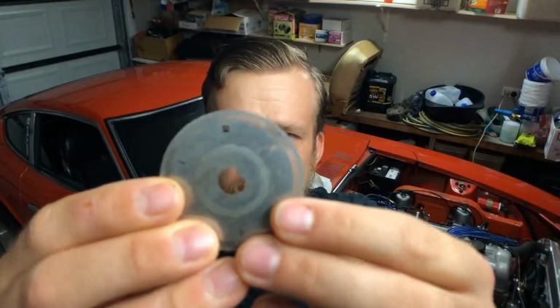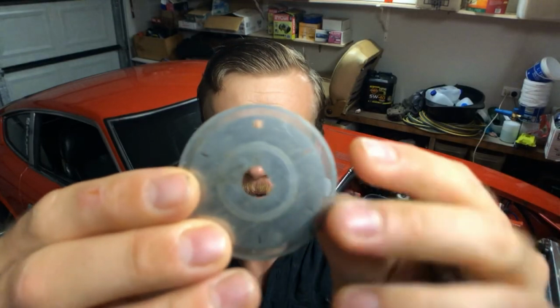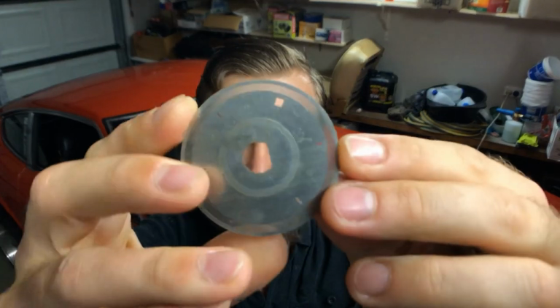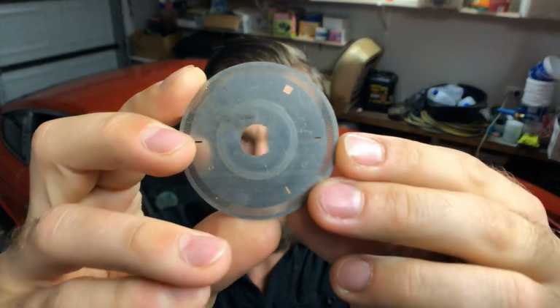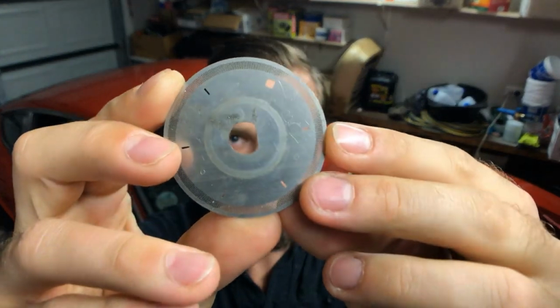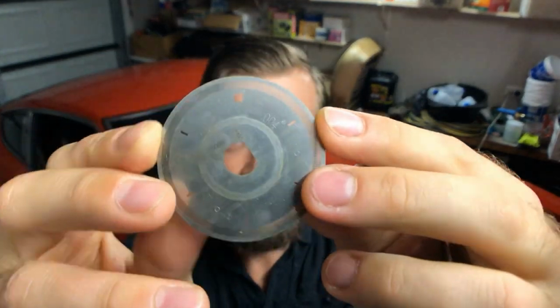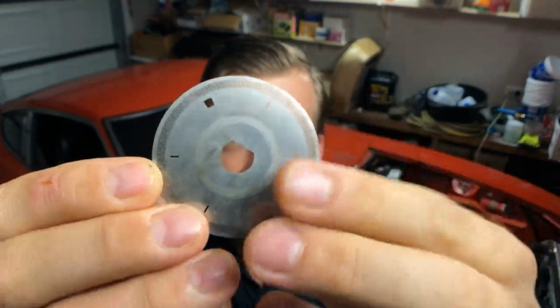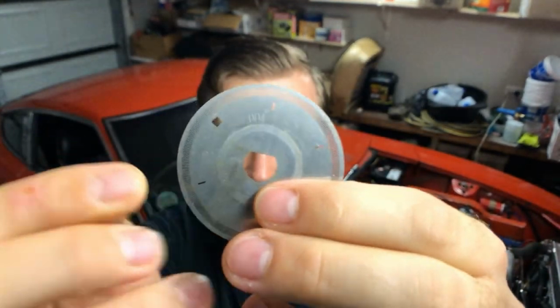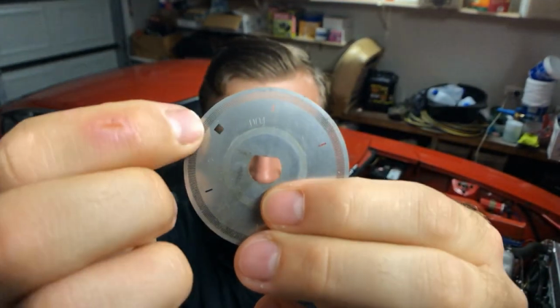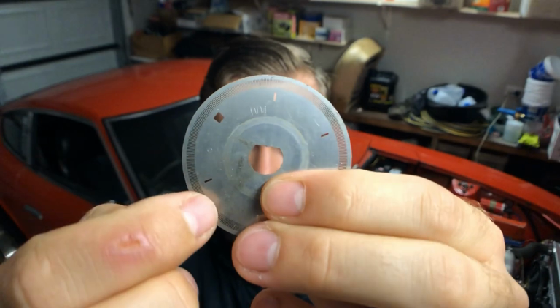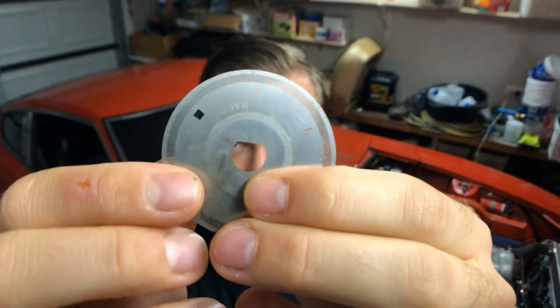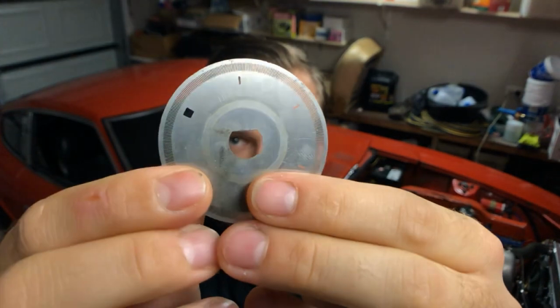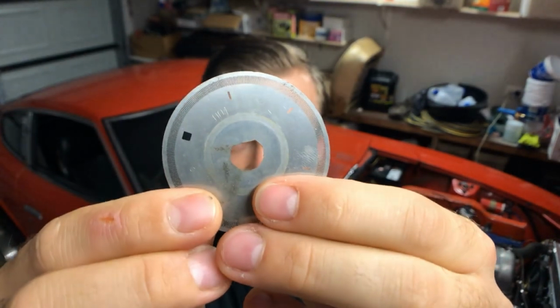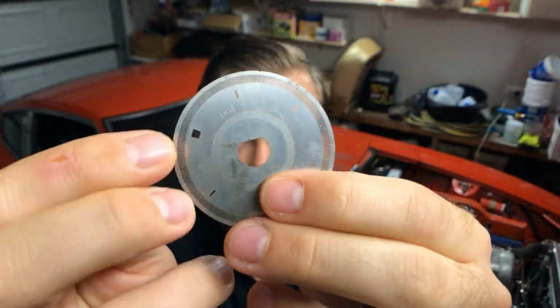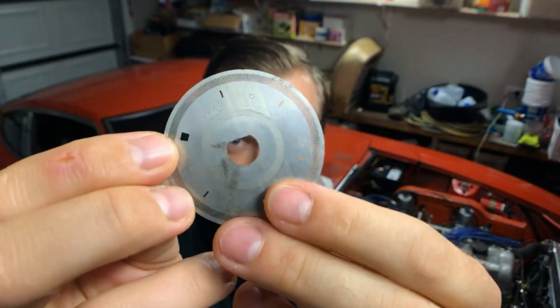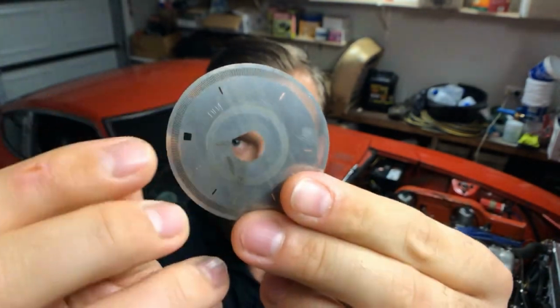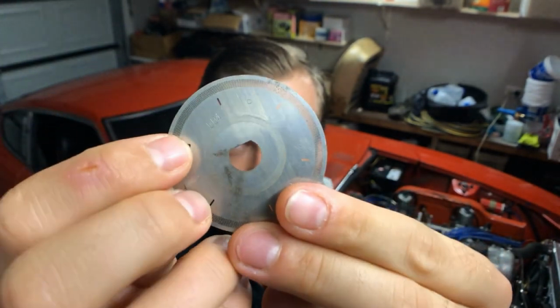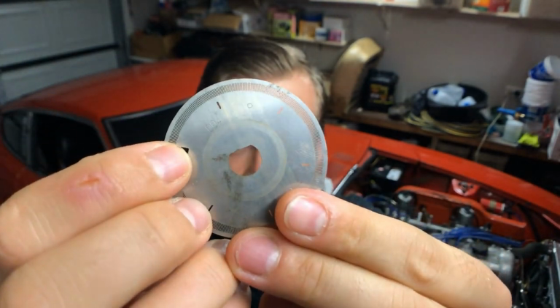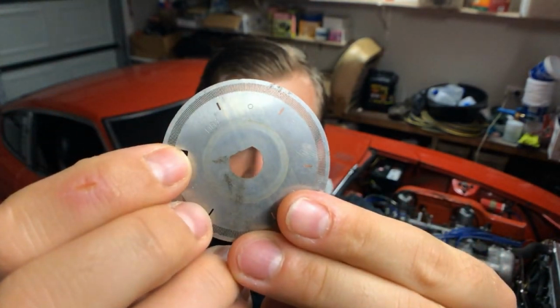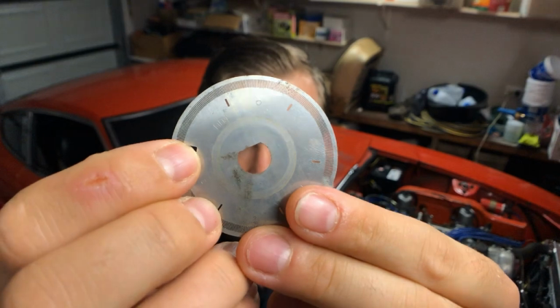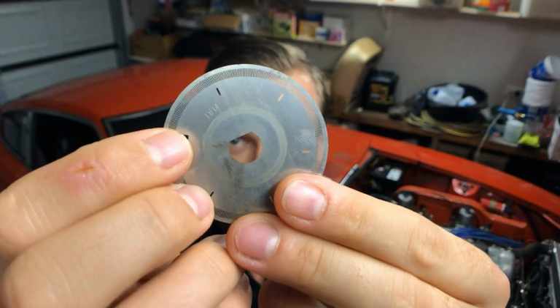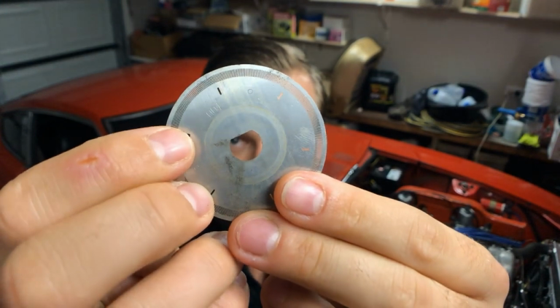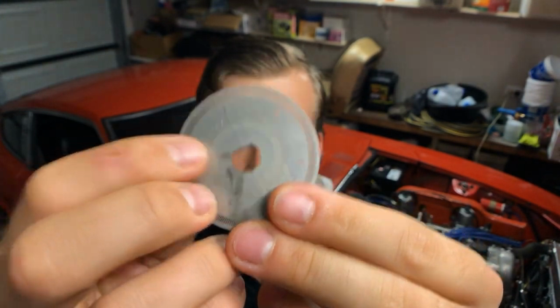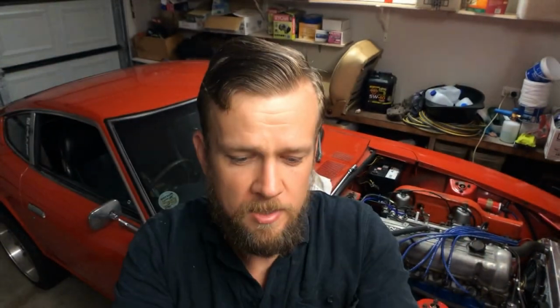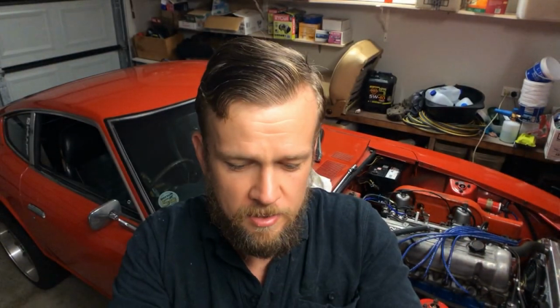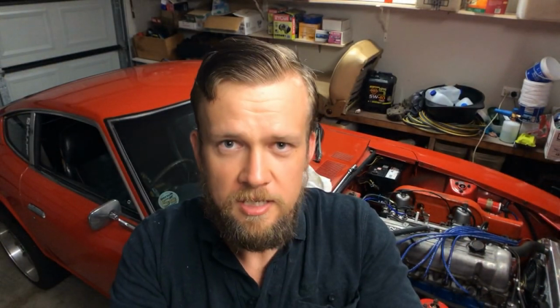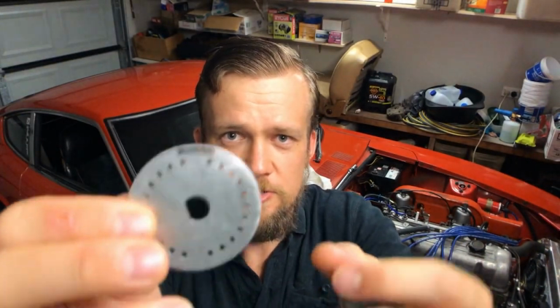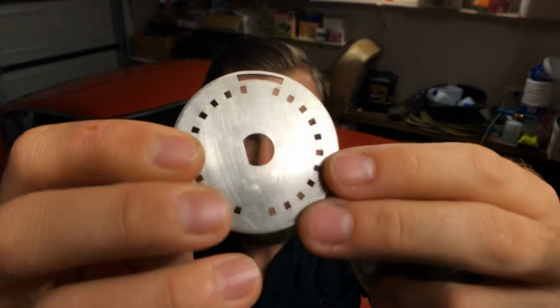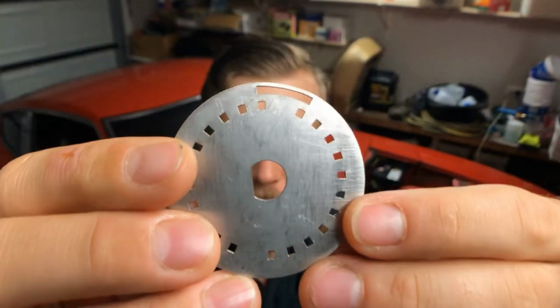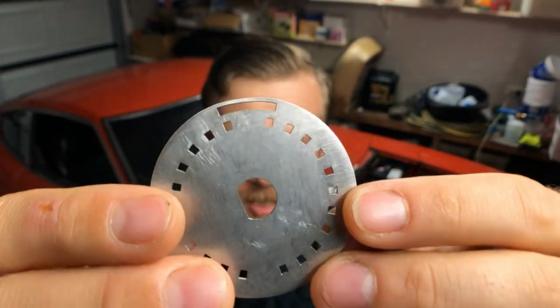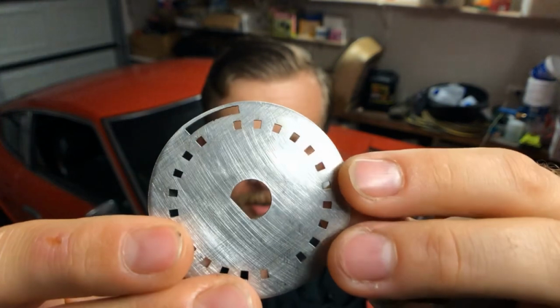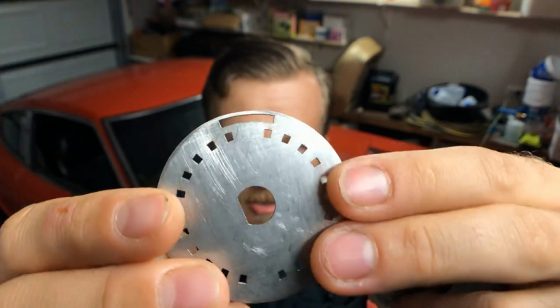This is the Nissan chopper disc - you can see the outside row is 360 little slots, and then the inner row is six with a bigger one for cylinder one.